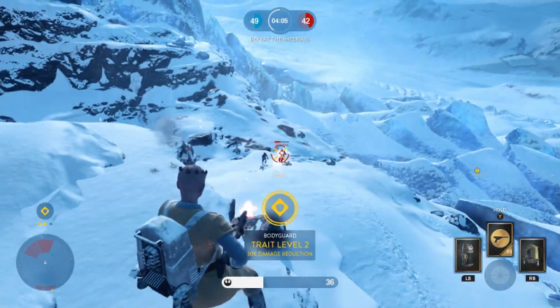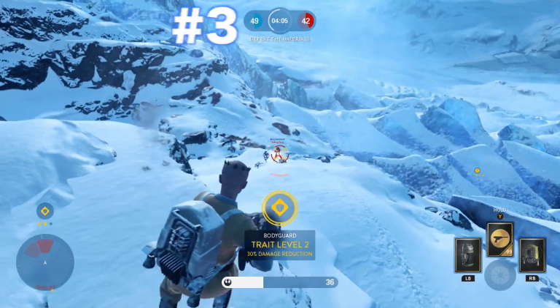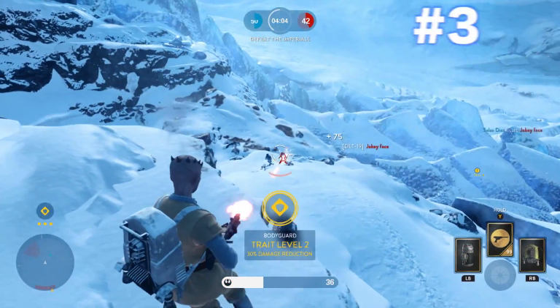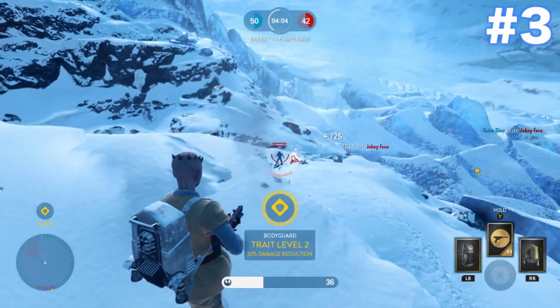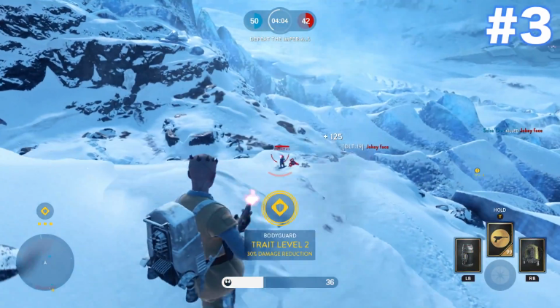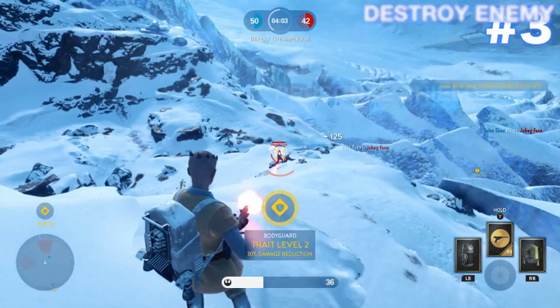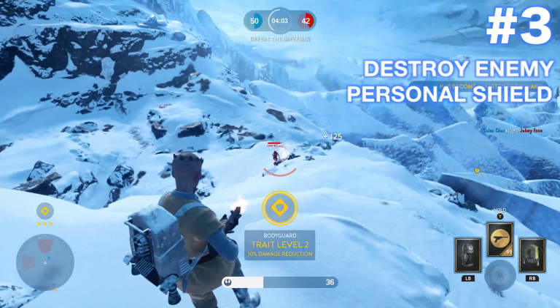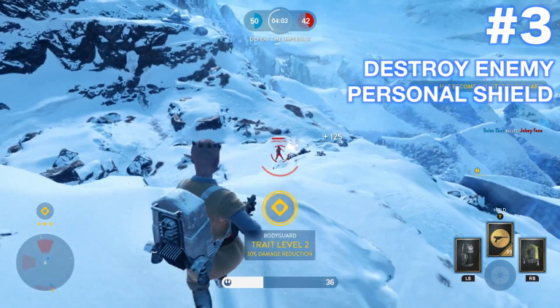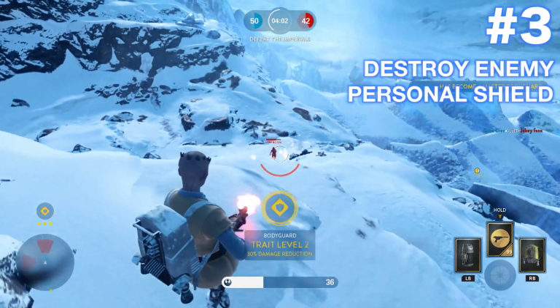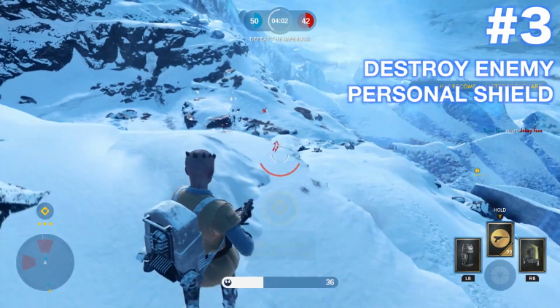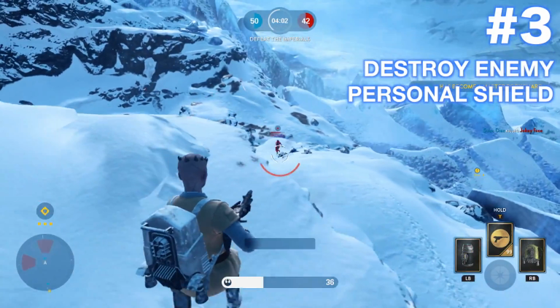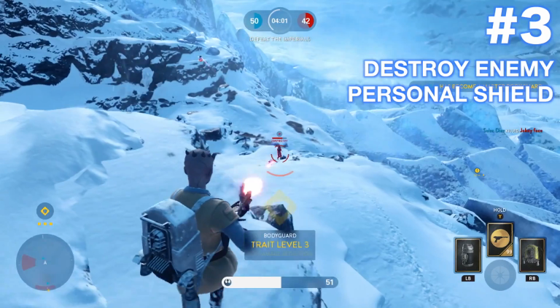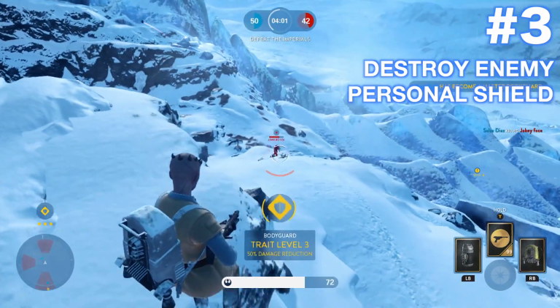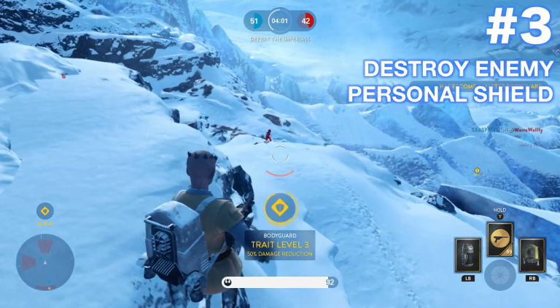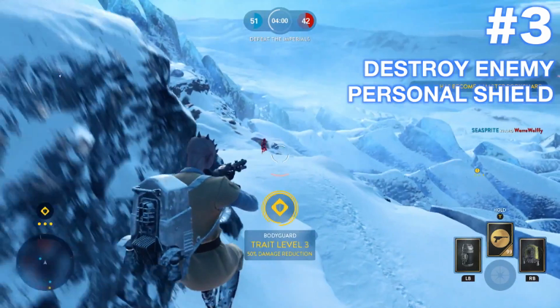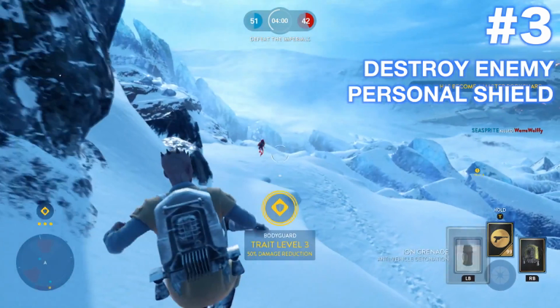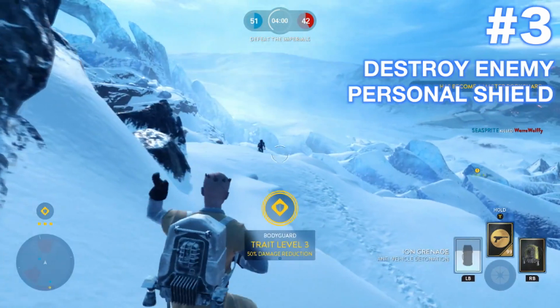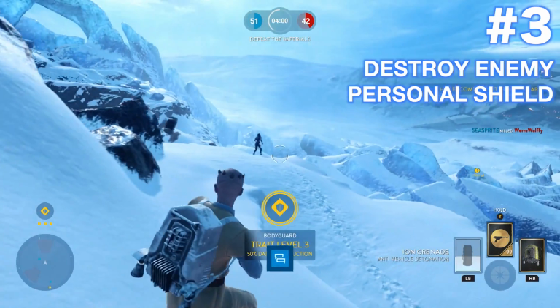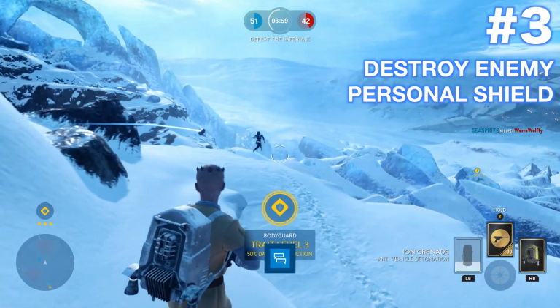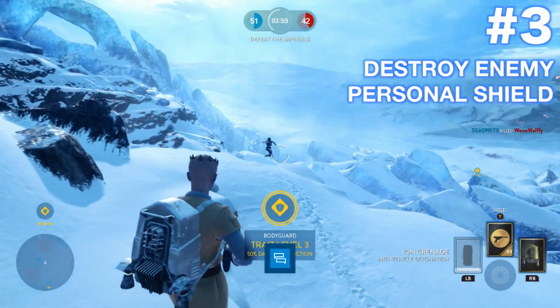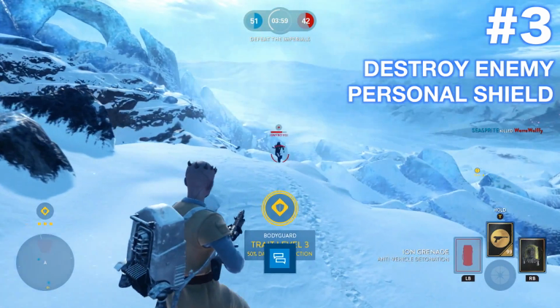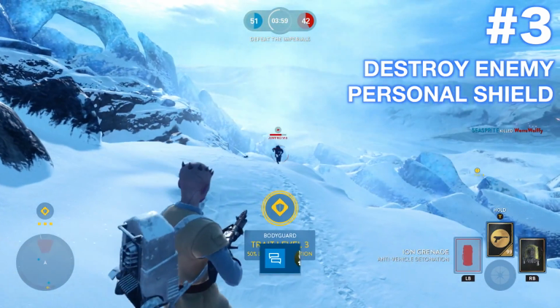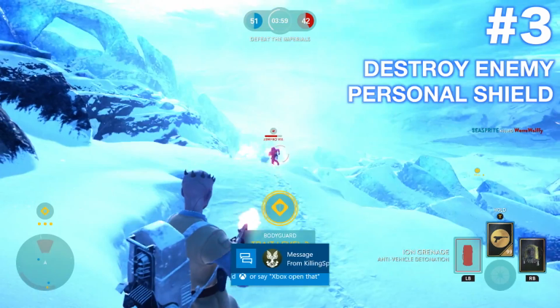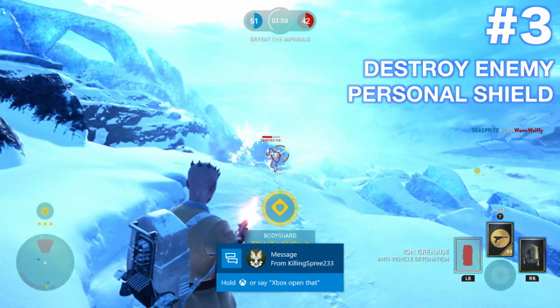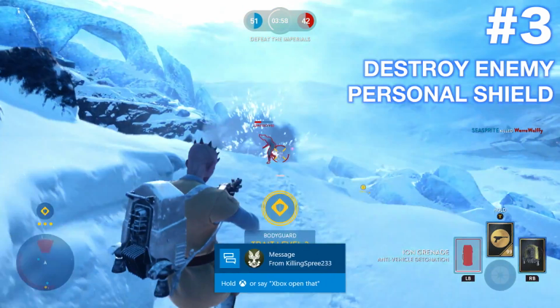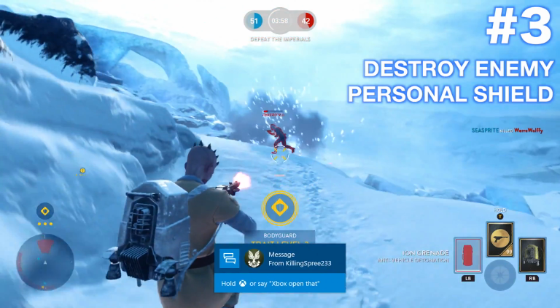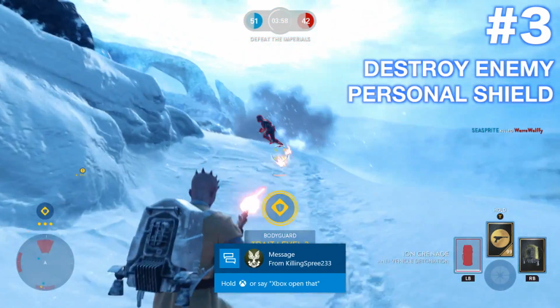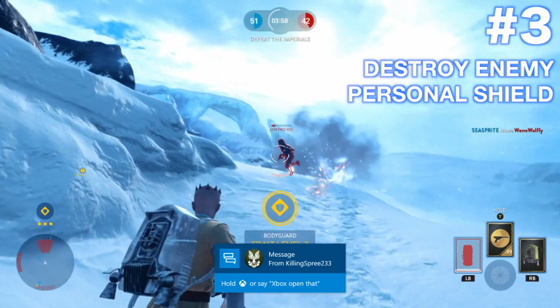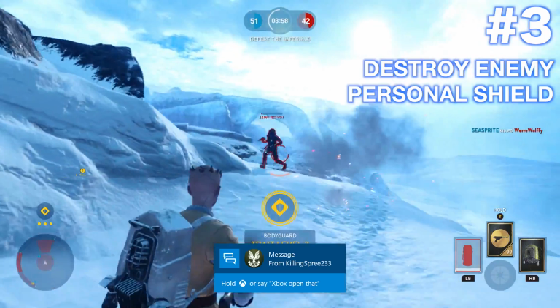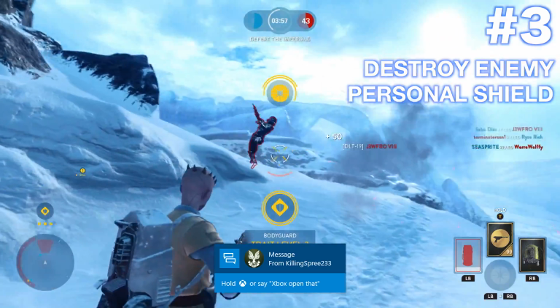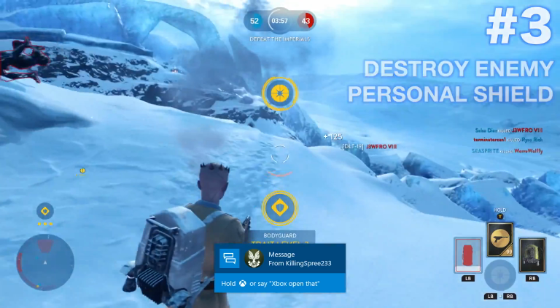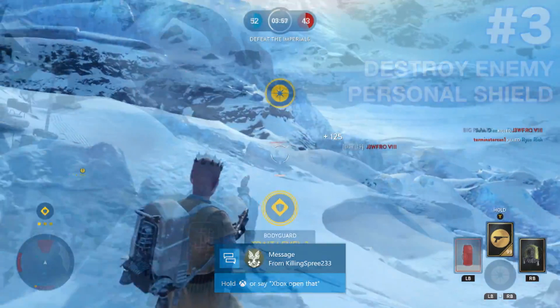Number 3: Destroy an enemy personal shield. Personal shields can easily turn a game around when playing drop zone, cargo, or droid run. Don't let these masters of cheese get away with it.